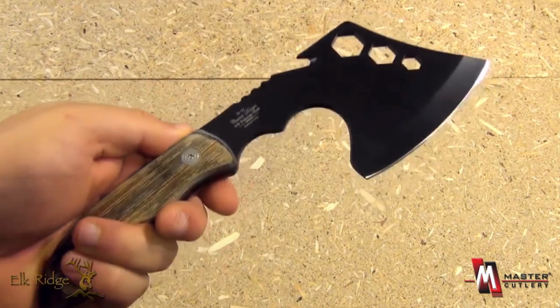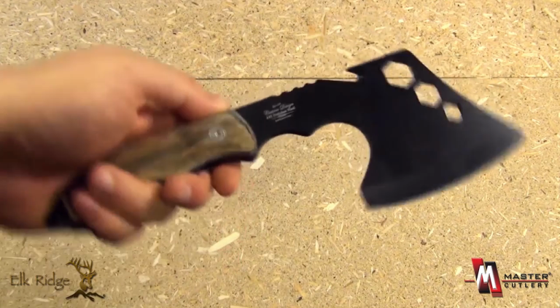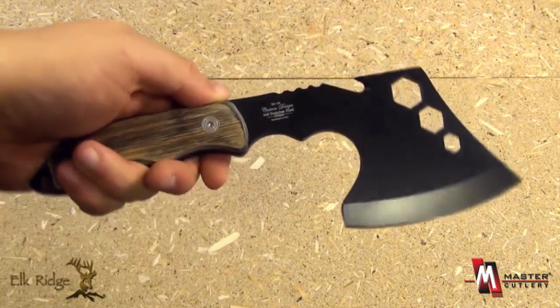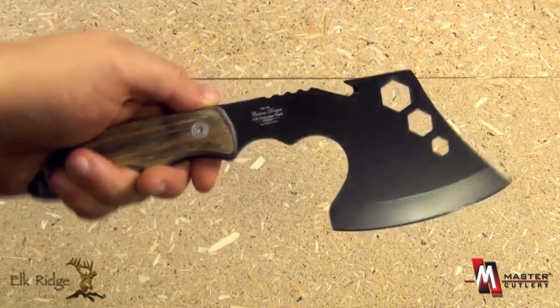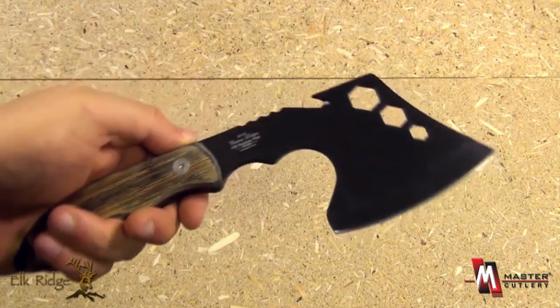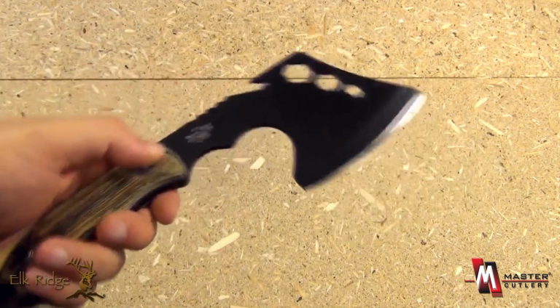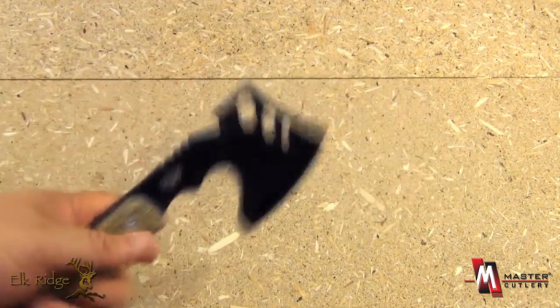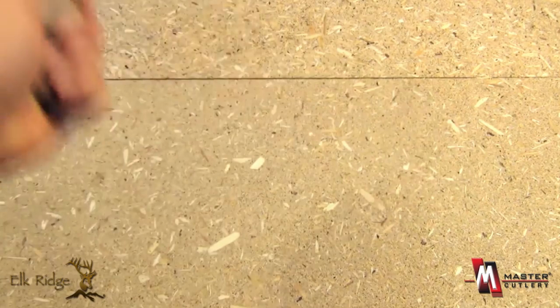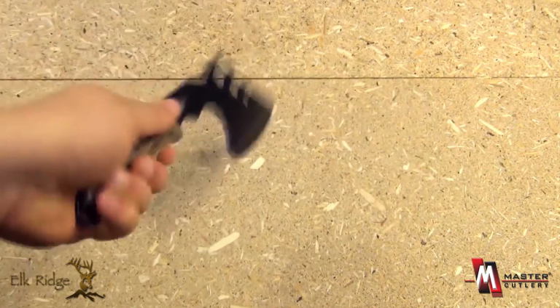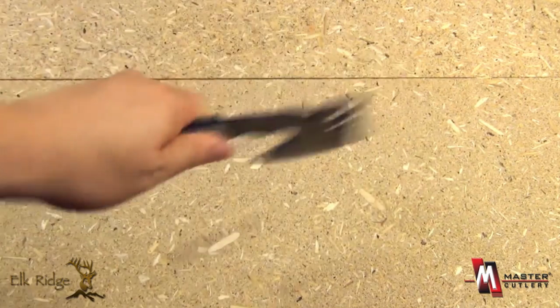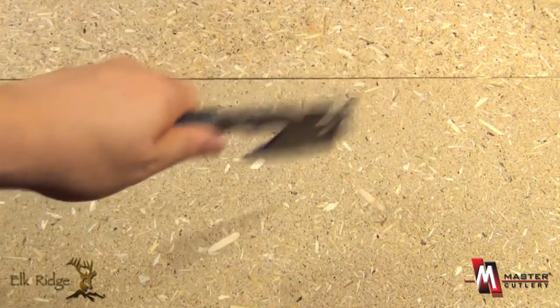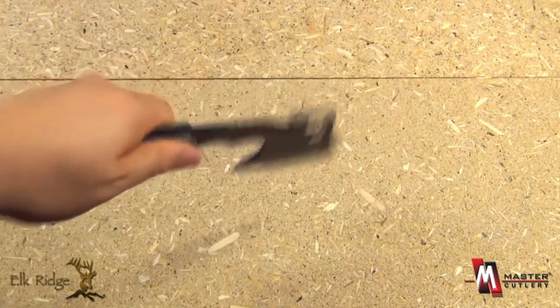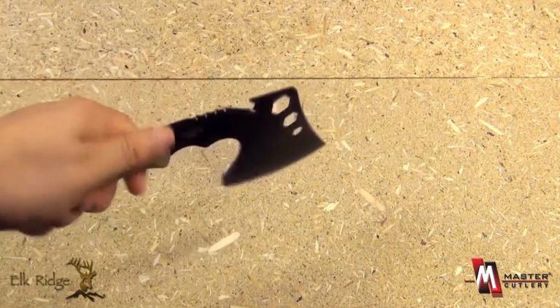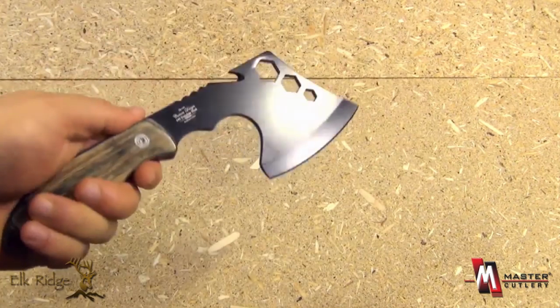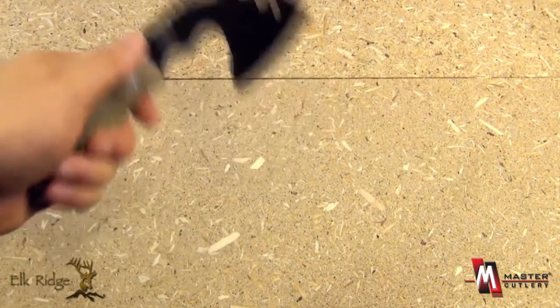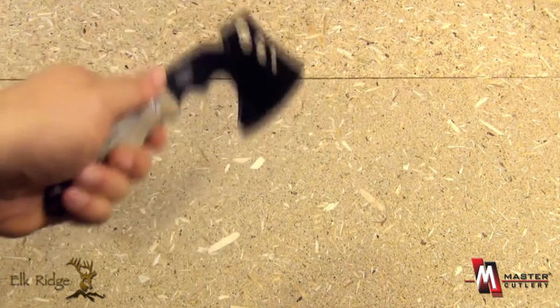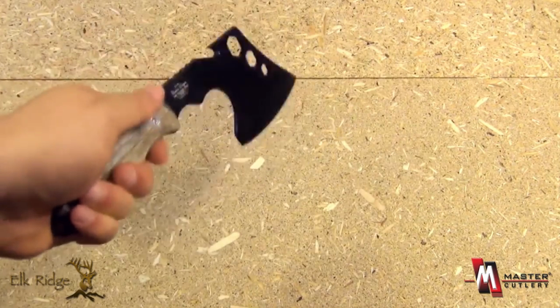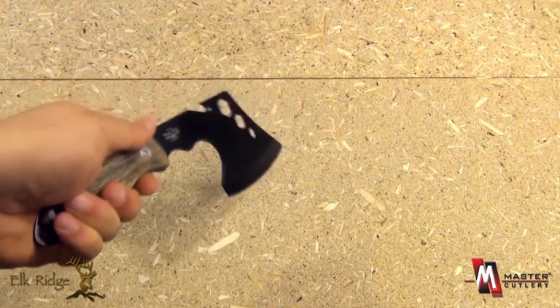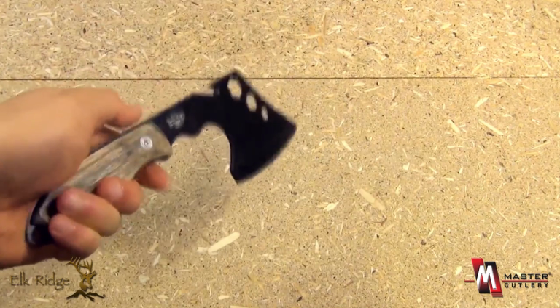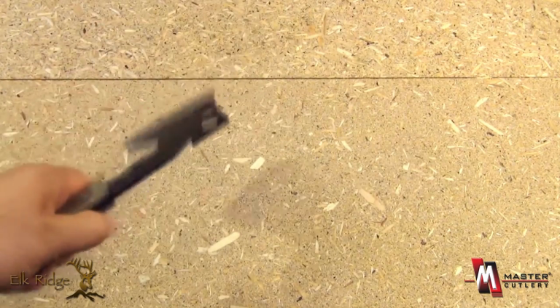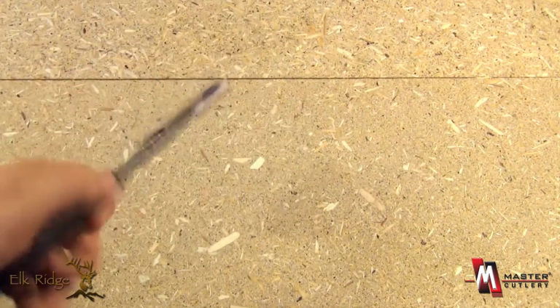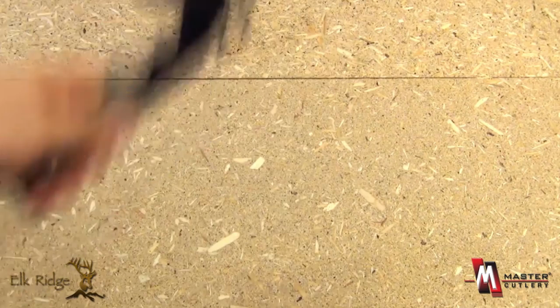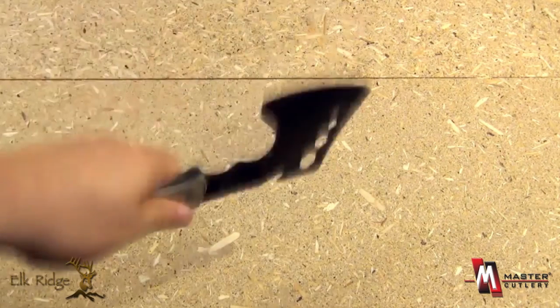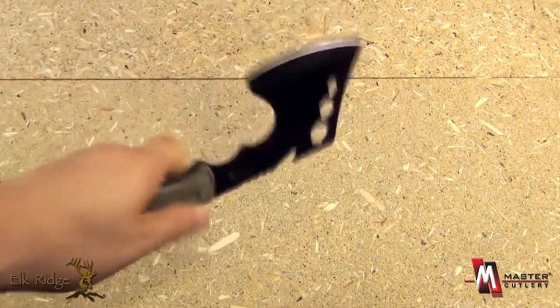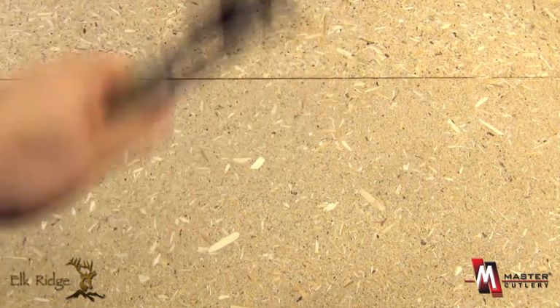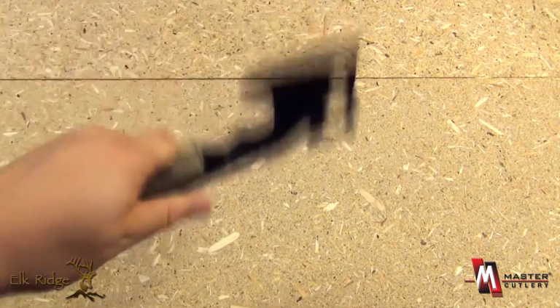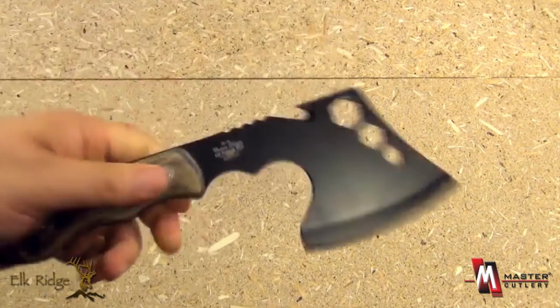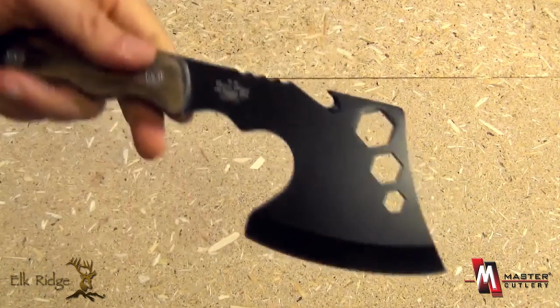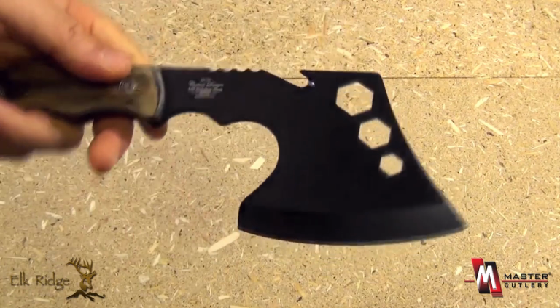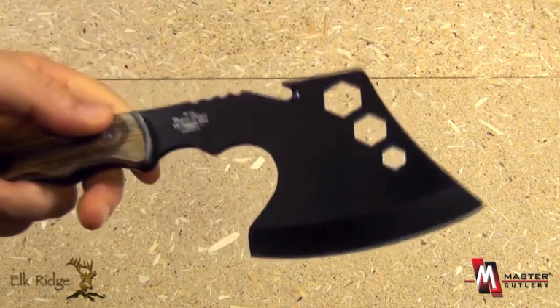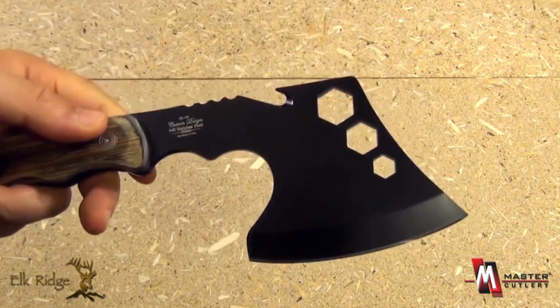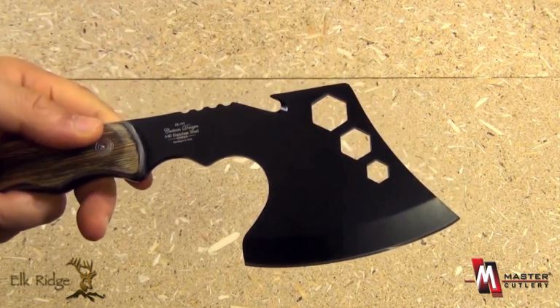This is also very useful around a campsite. You can cut your own tent pegs, shape and sharpen them, and then hammer them in. So very useful at a campsite.